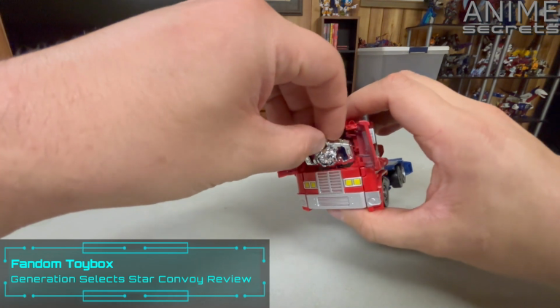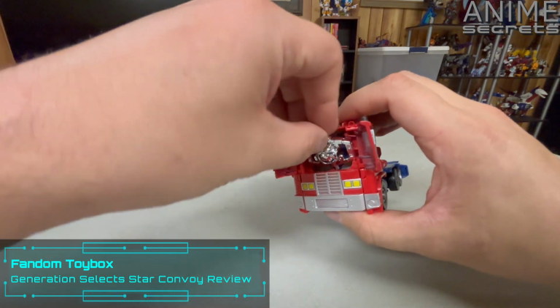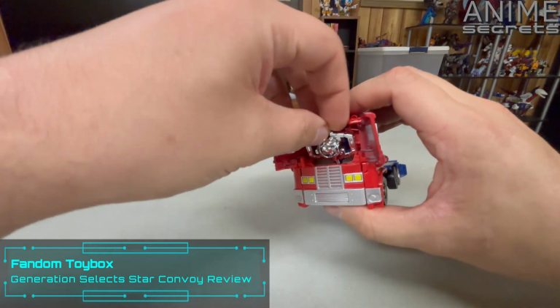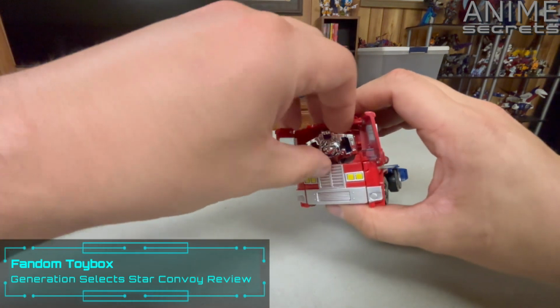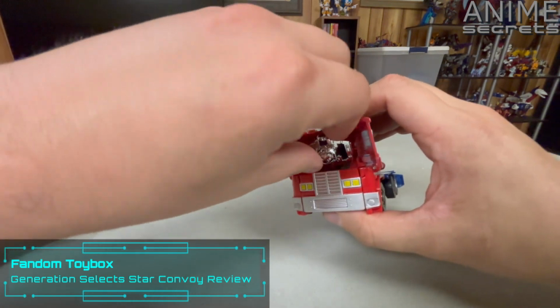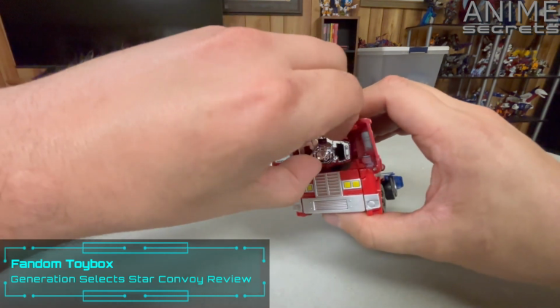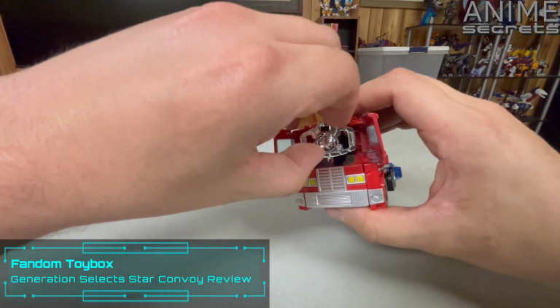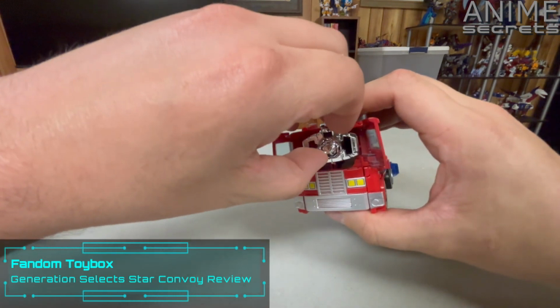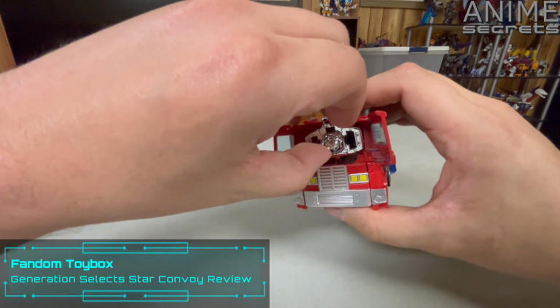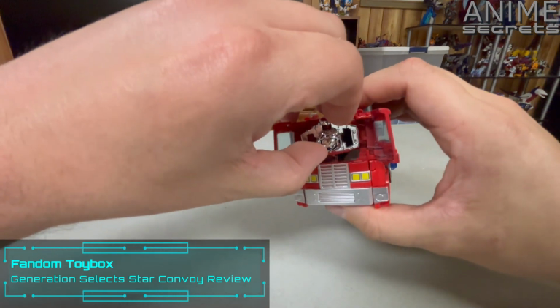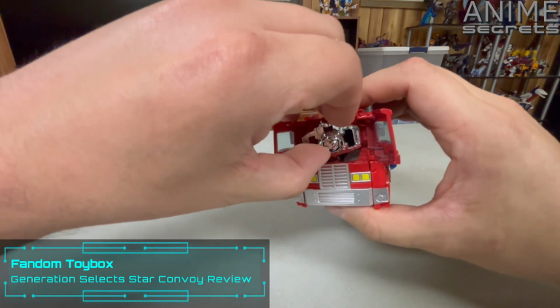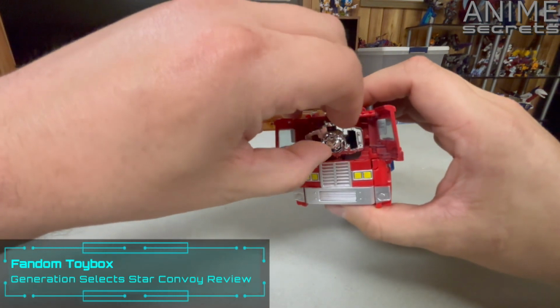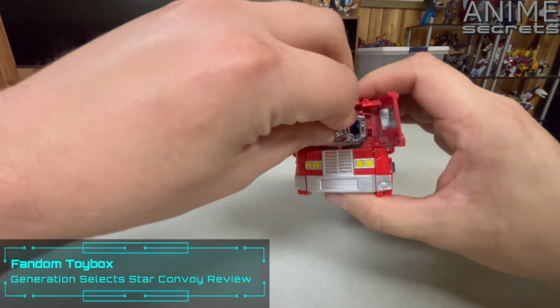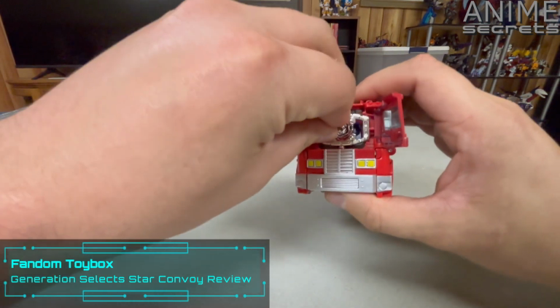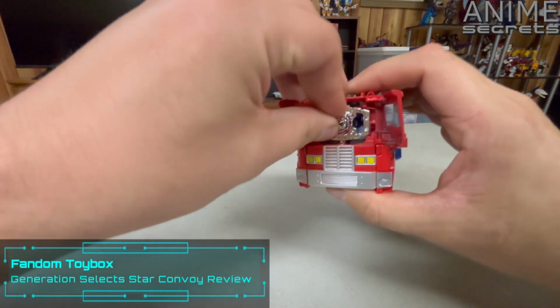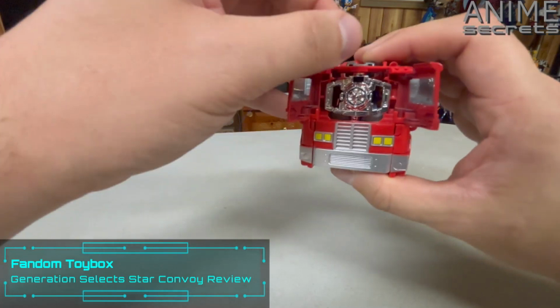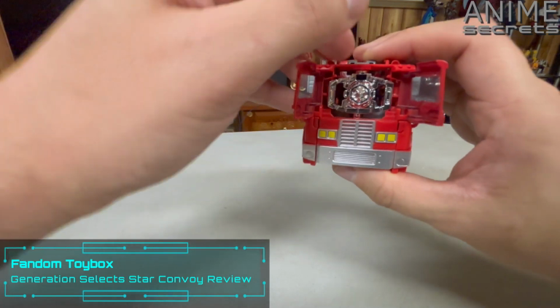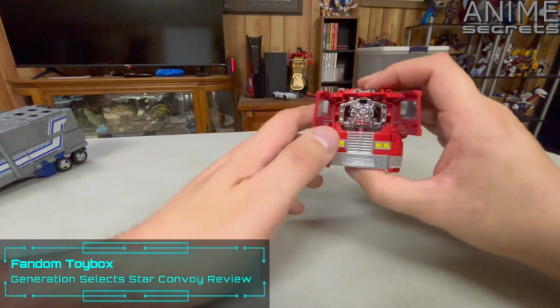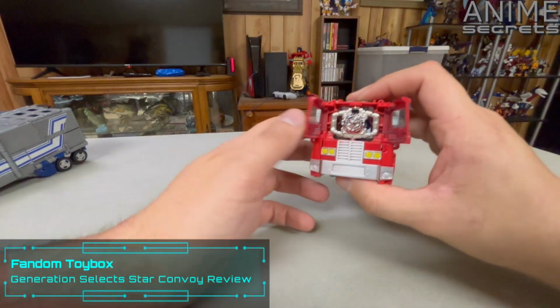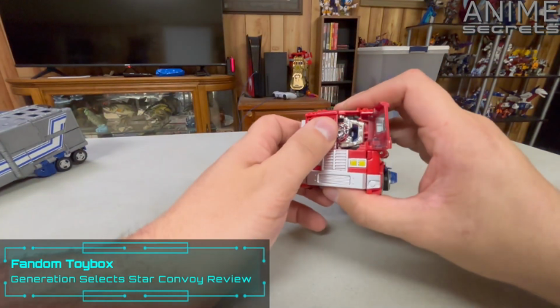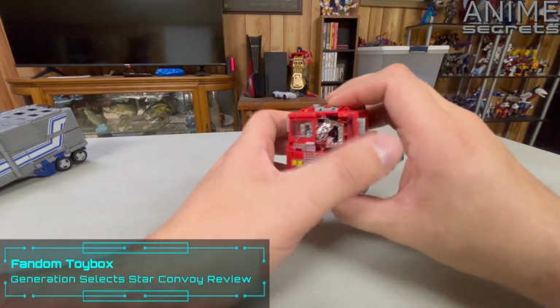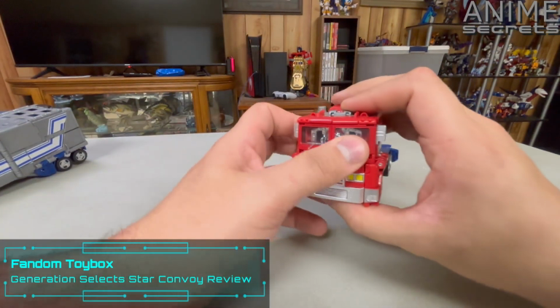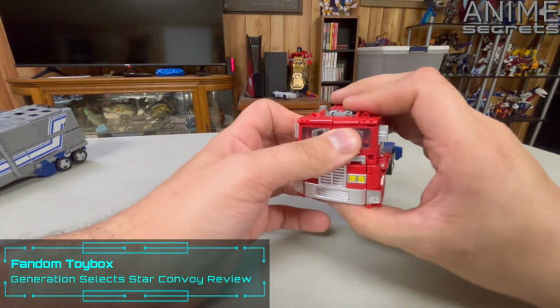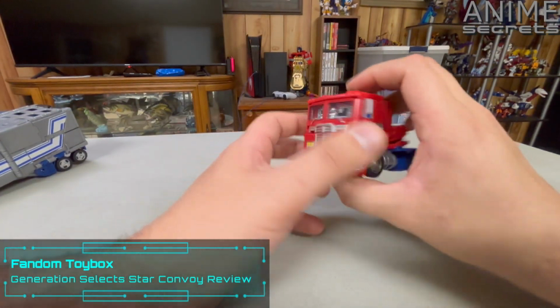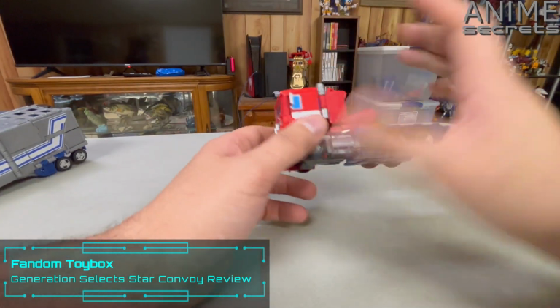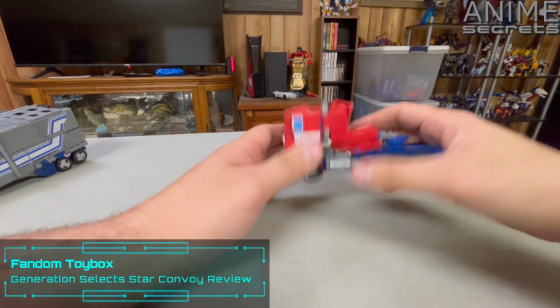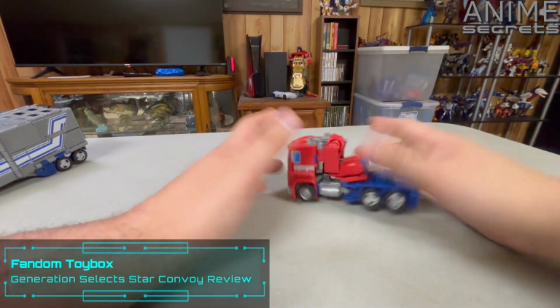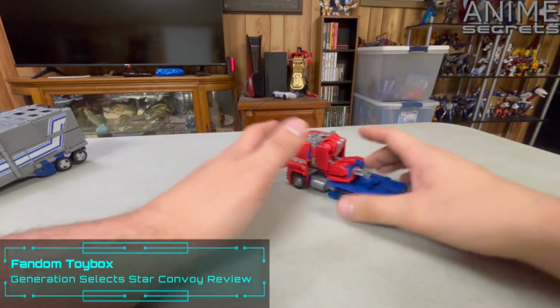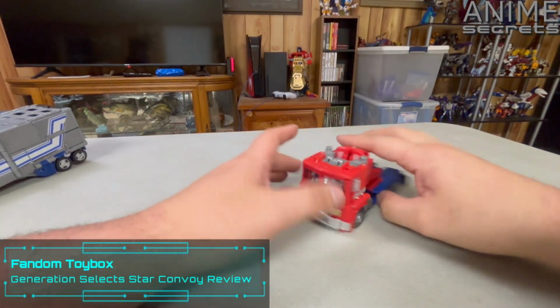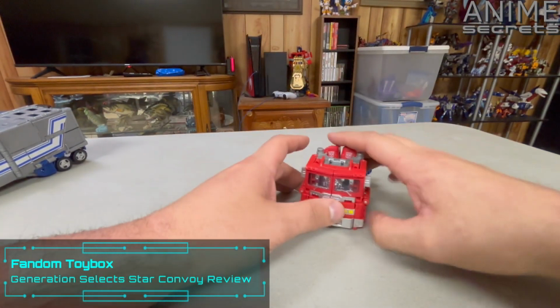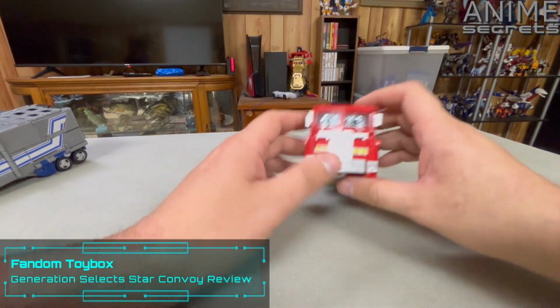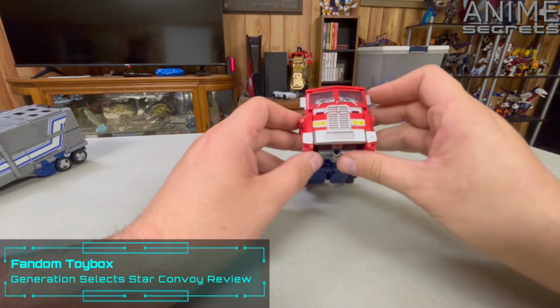I don't know what this guy would be called in English, because it wouldn't be Star Convoy. Star Optimus? I don't know. But let's go ahead and transform him.